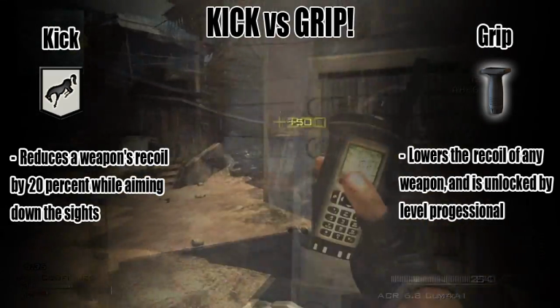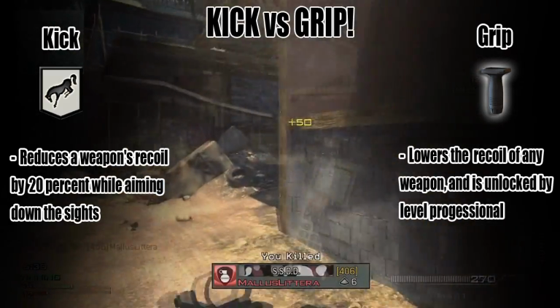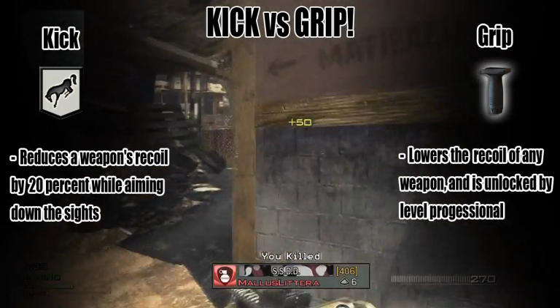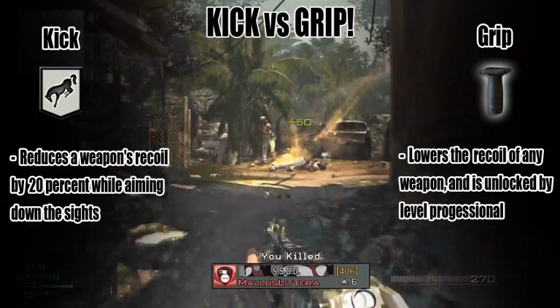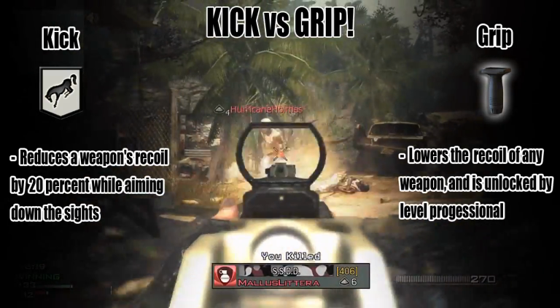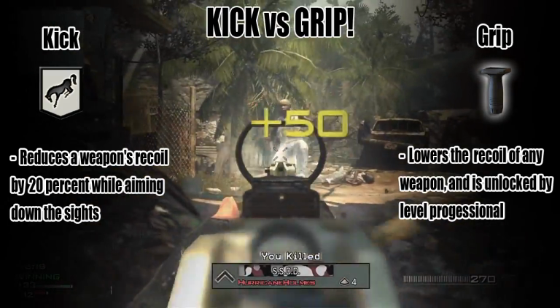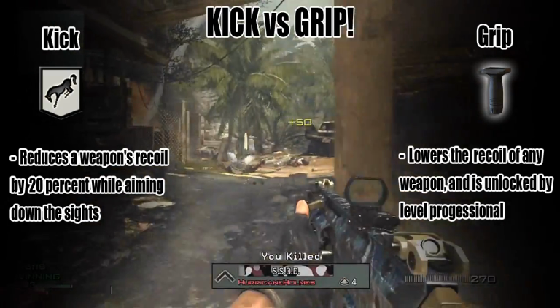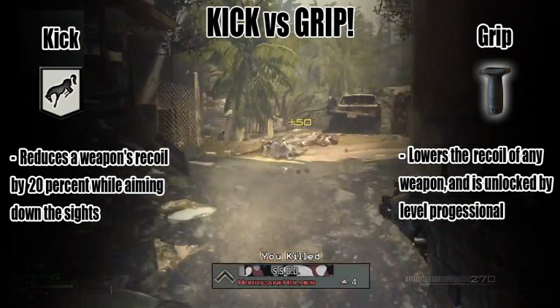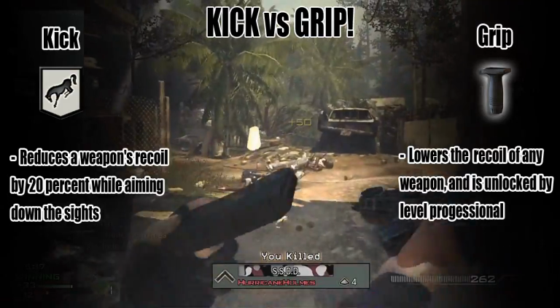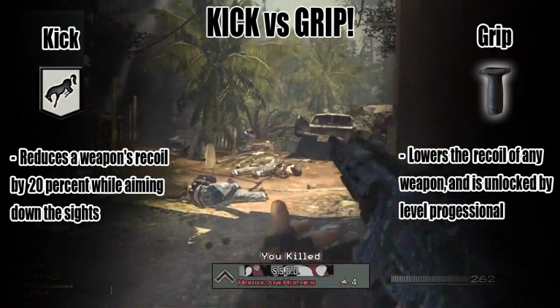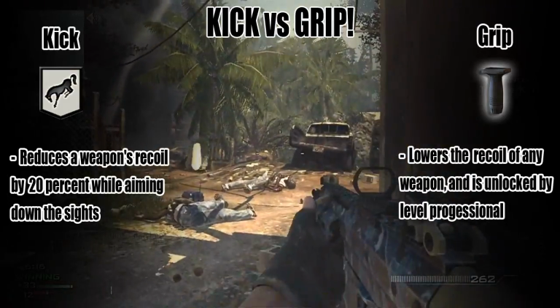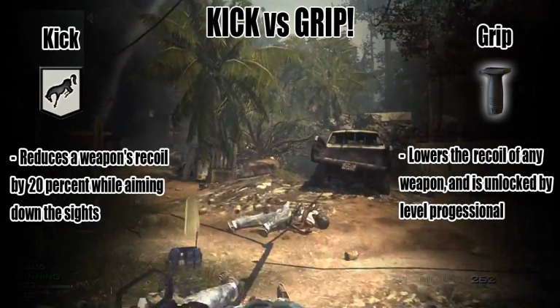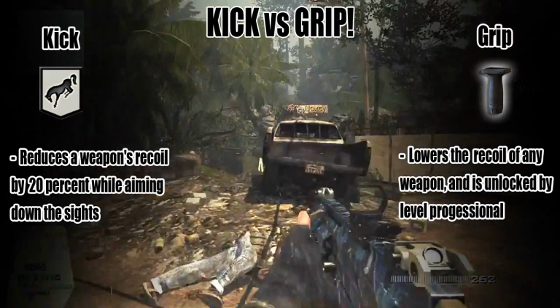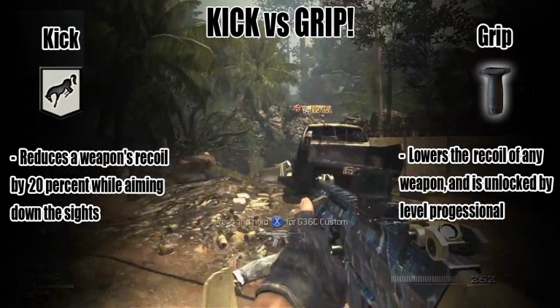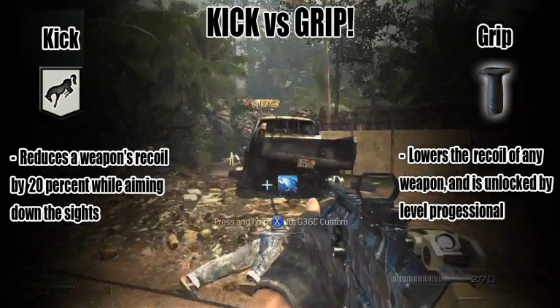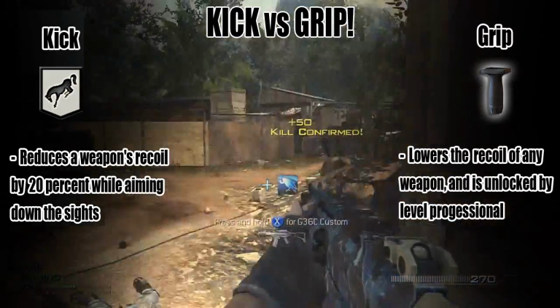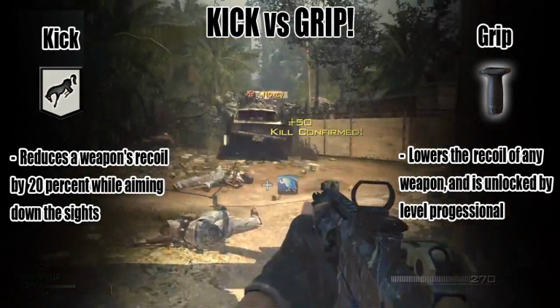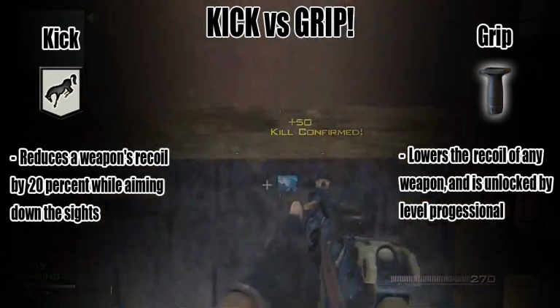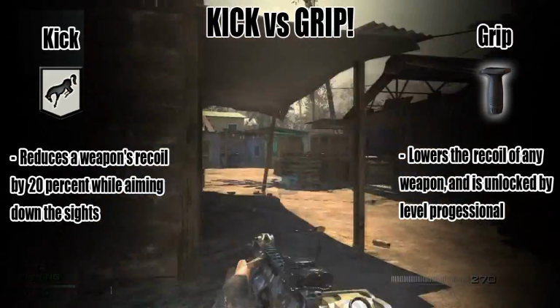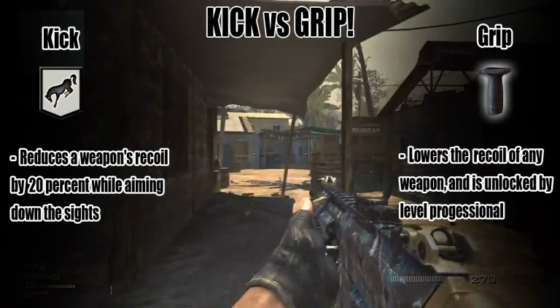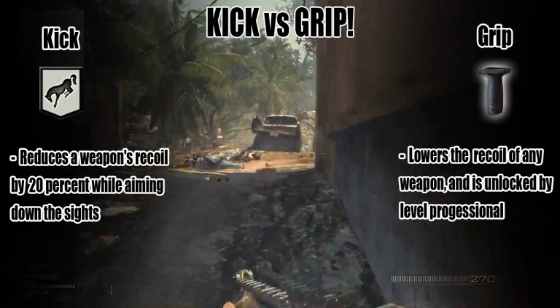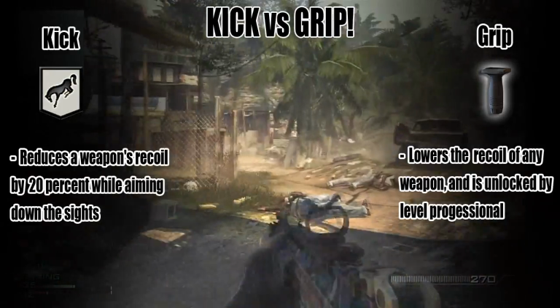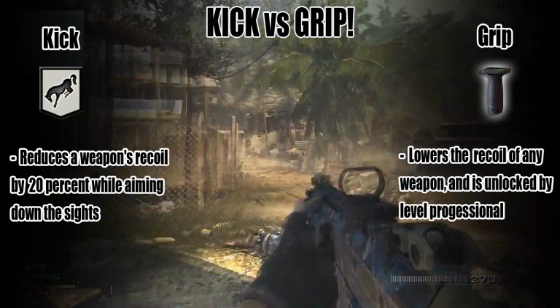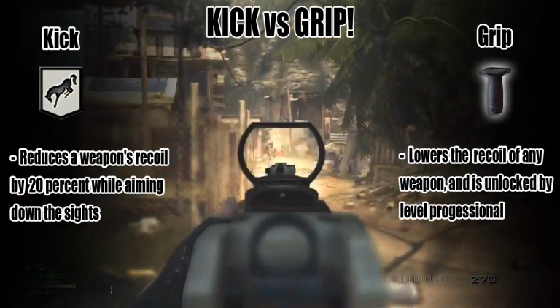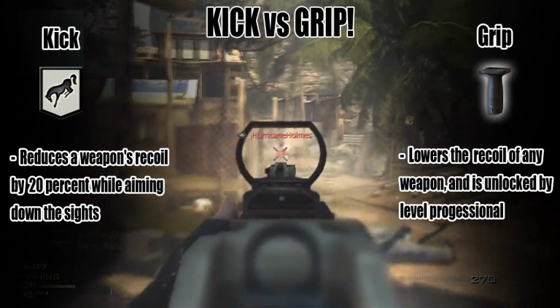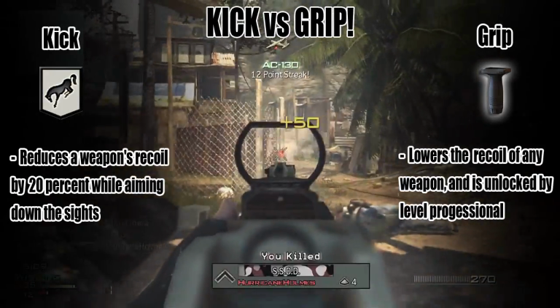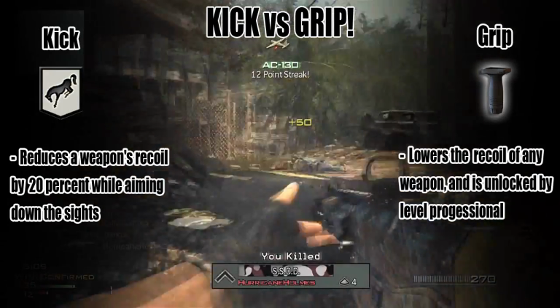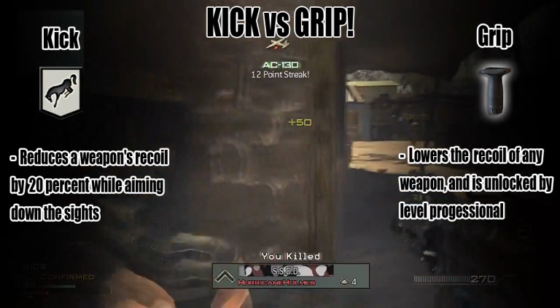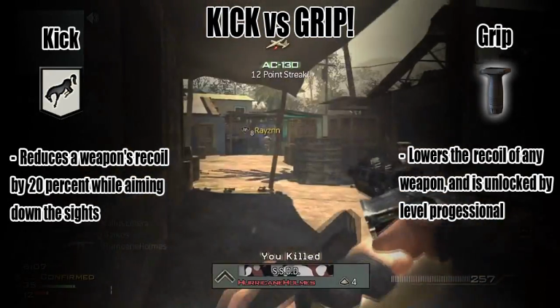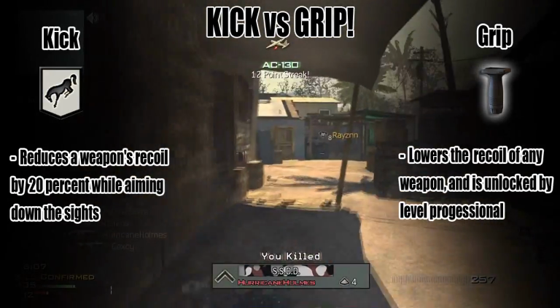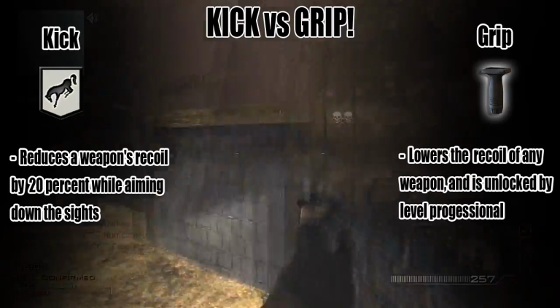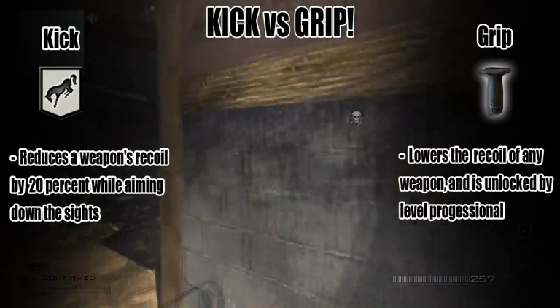So as you can see here, kick basically reduces a weapon's recoil by about 20% while aiming down the sights. Now a lot of people will say 20% isn't a lot. But if you think of it in a different perspective, that's a small advantage that you'll have over an enemy if they are not using kick themselves.